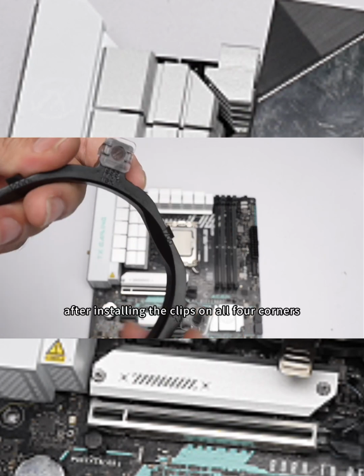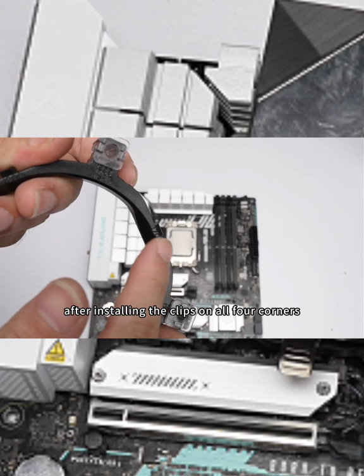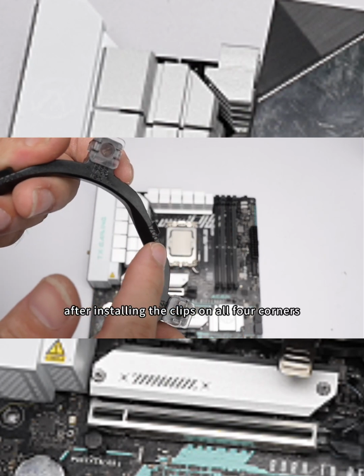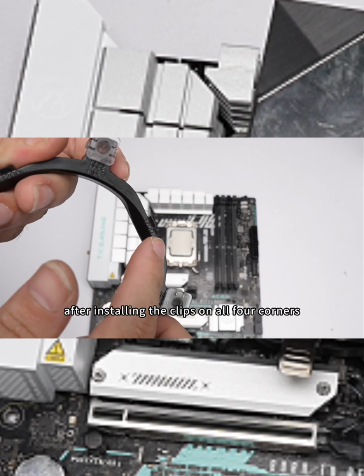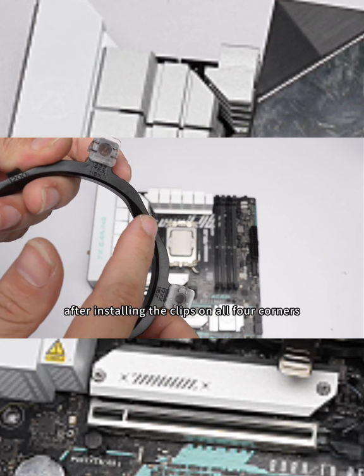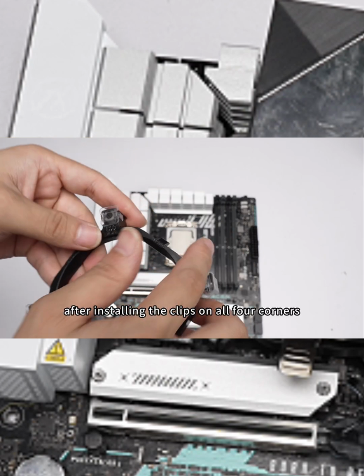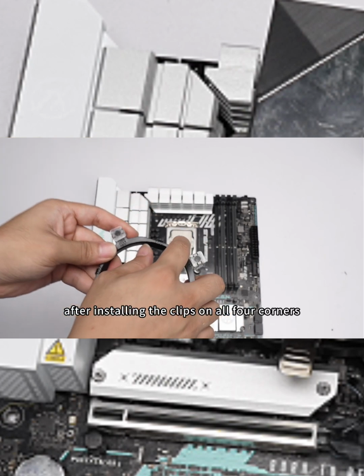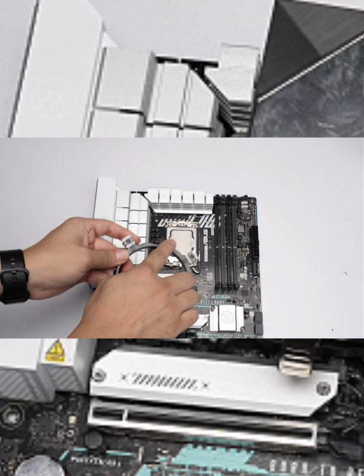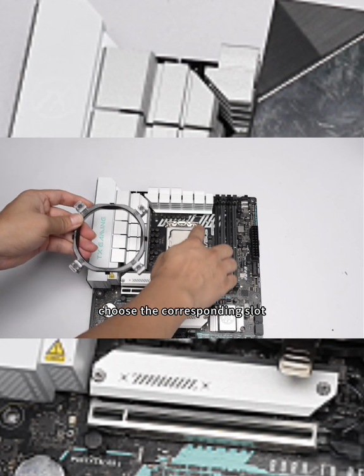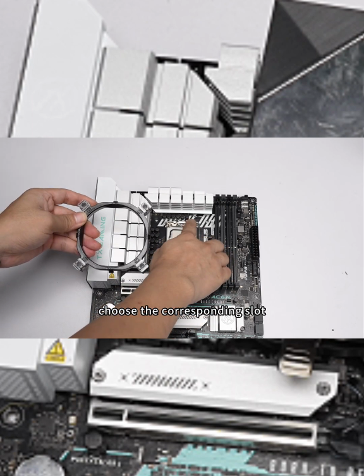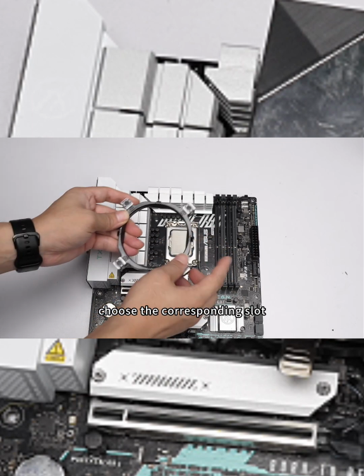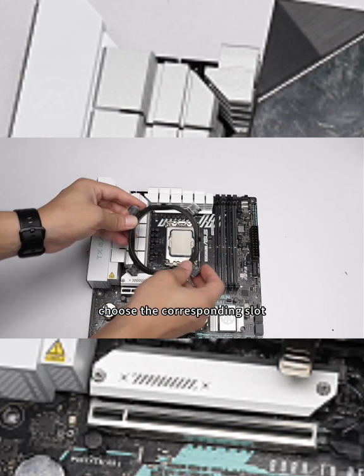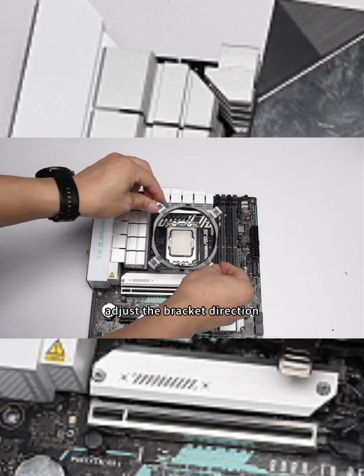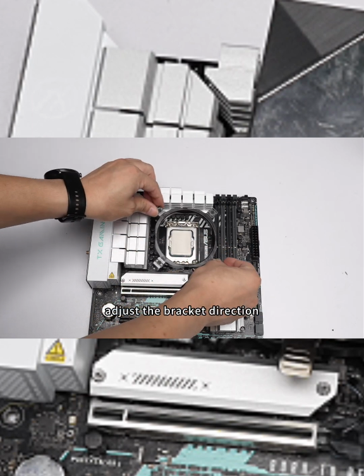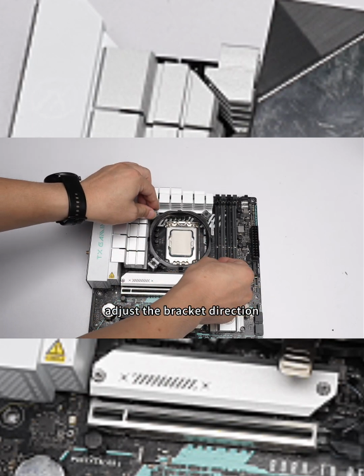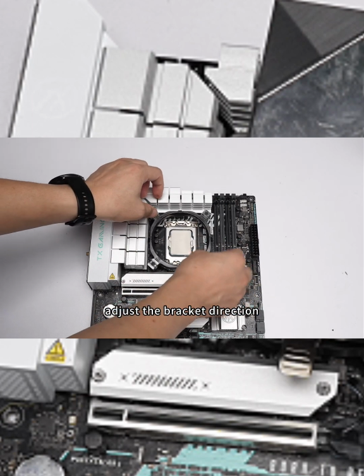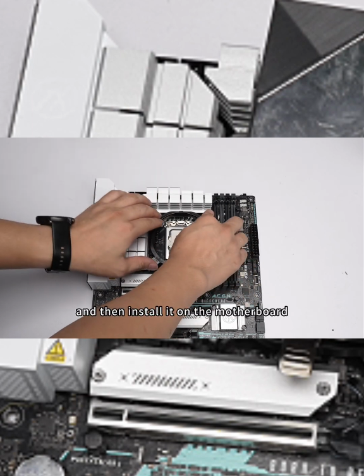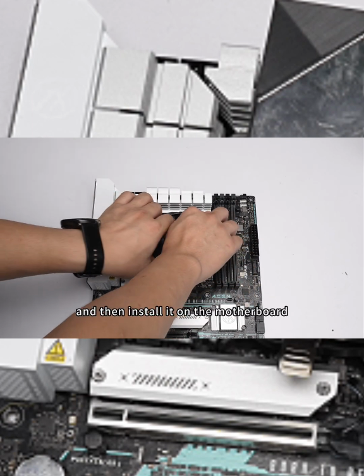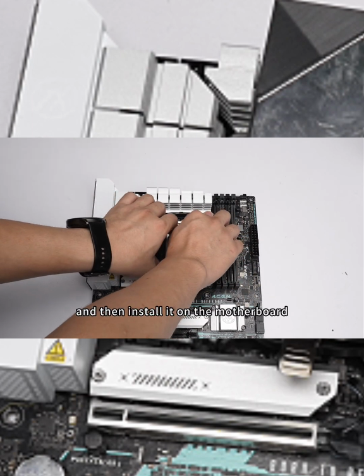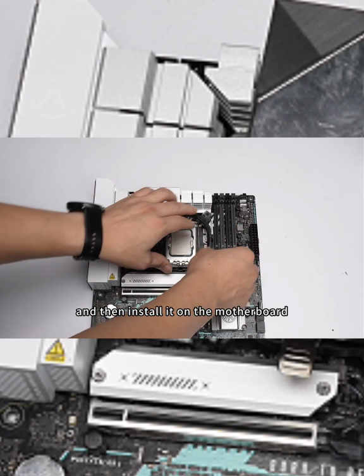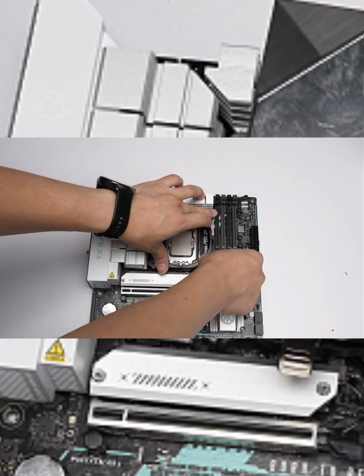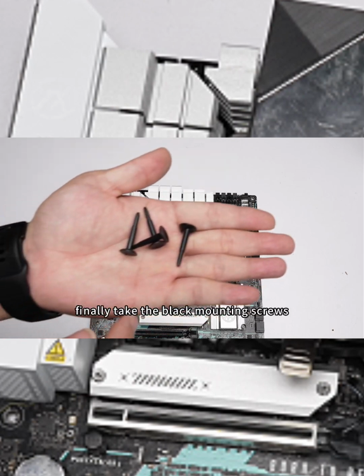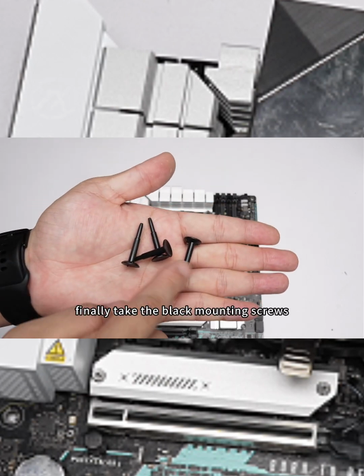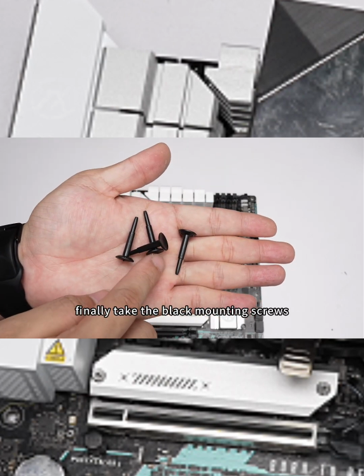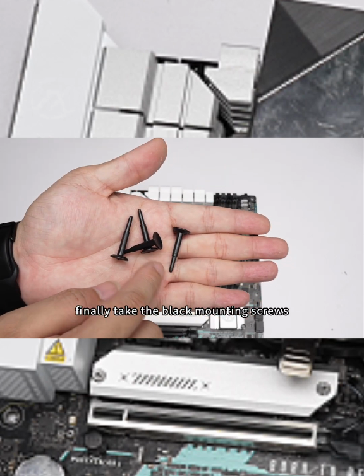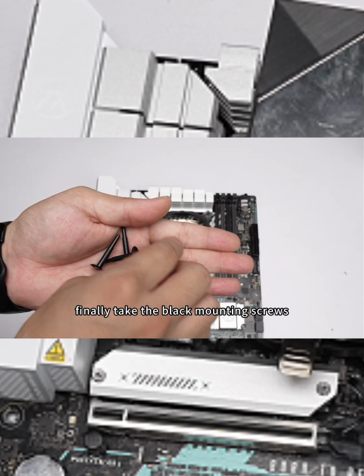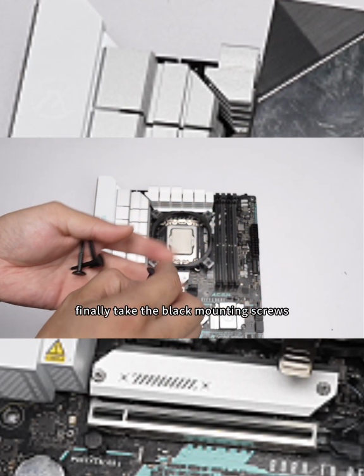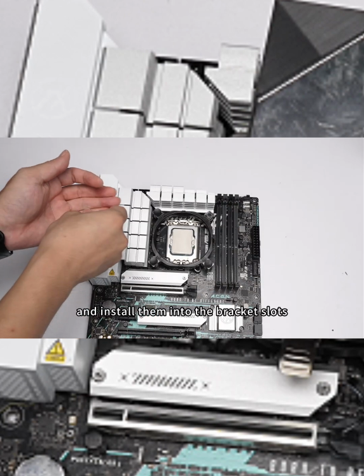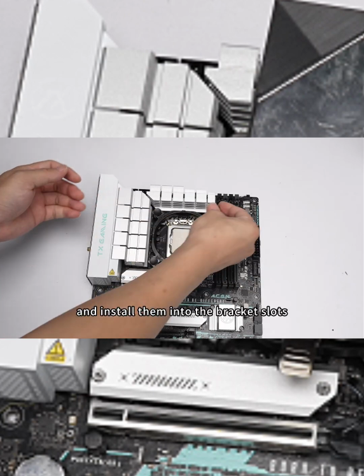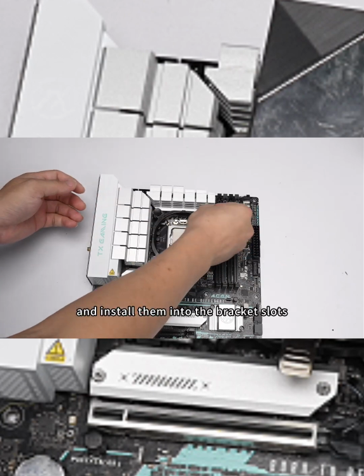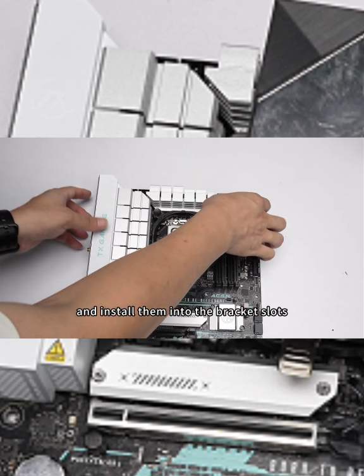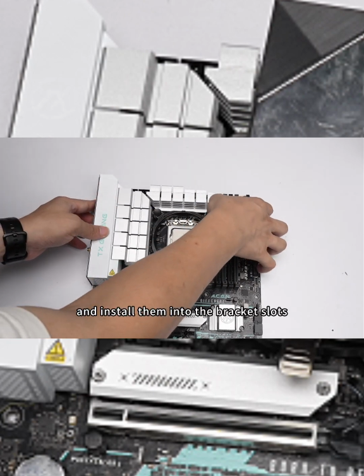After installing the clips on all four corners, choose the corresponding slot, adjust the bracket direction, and then install it on the motherboard. Finally, take the black mounting screws and install them into the bracket slots.